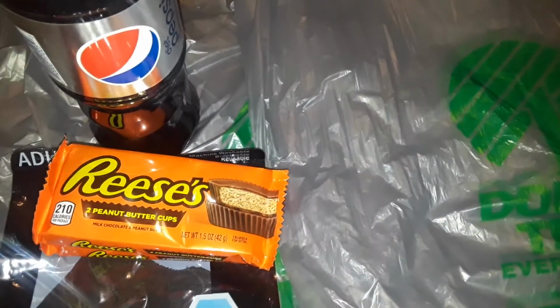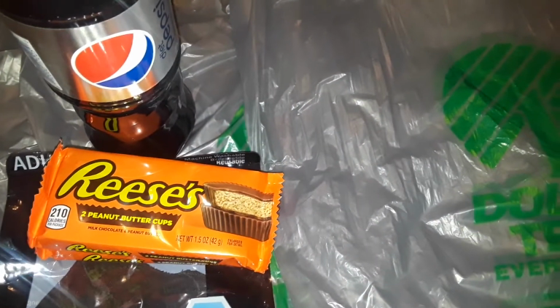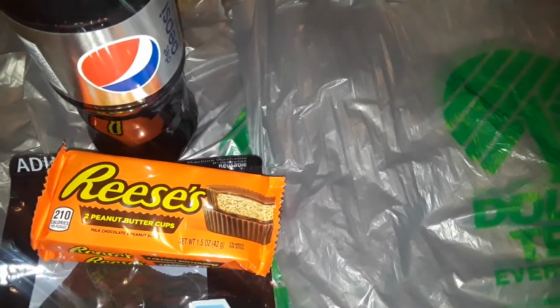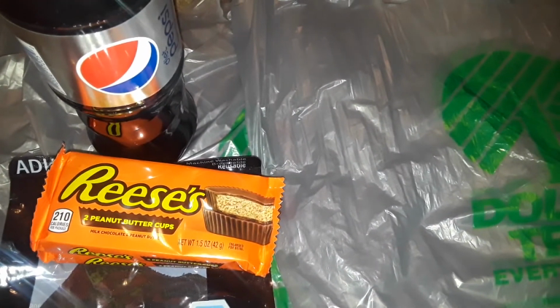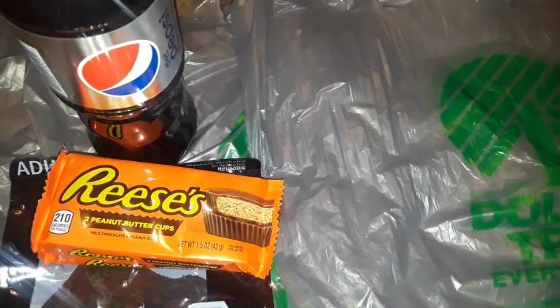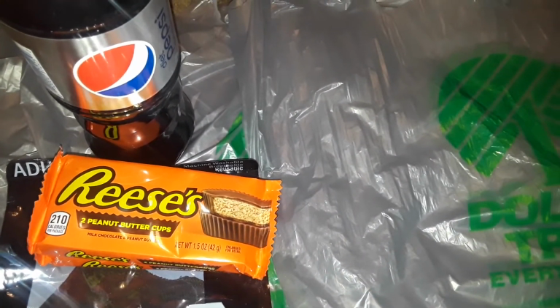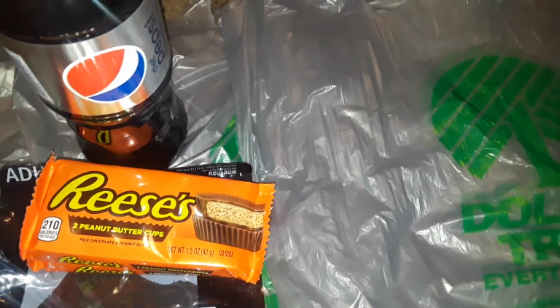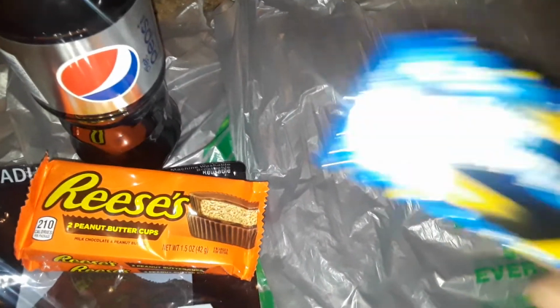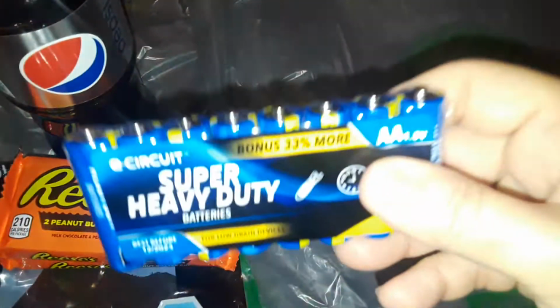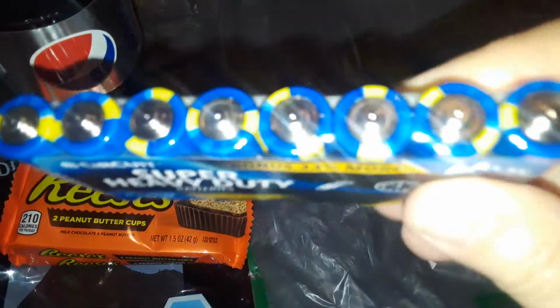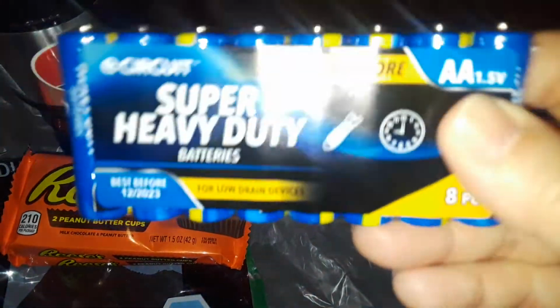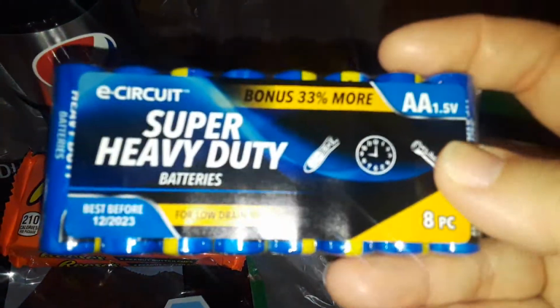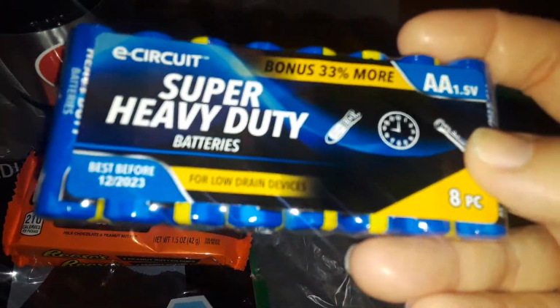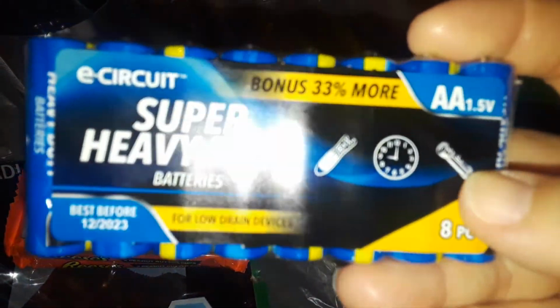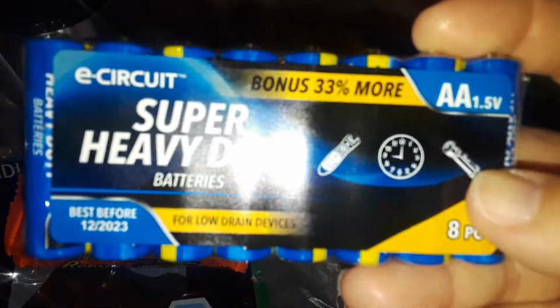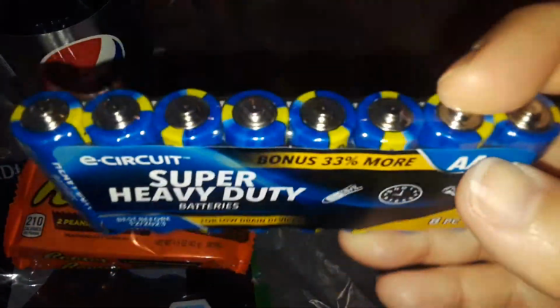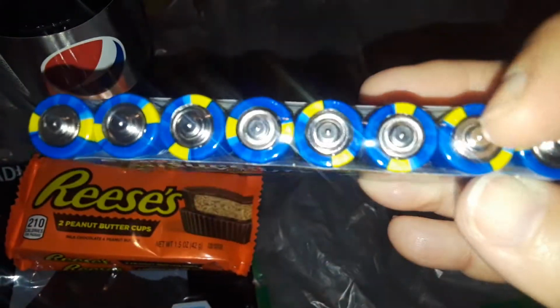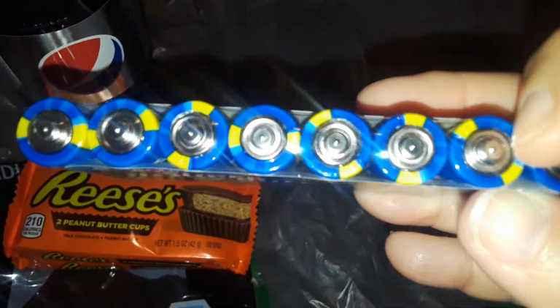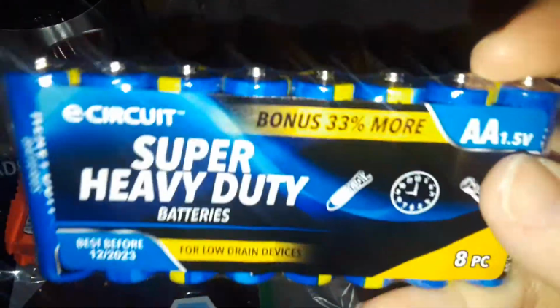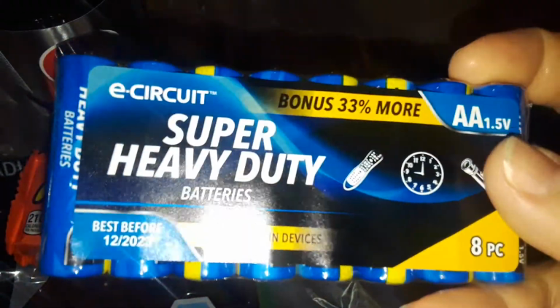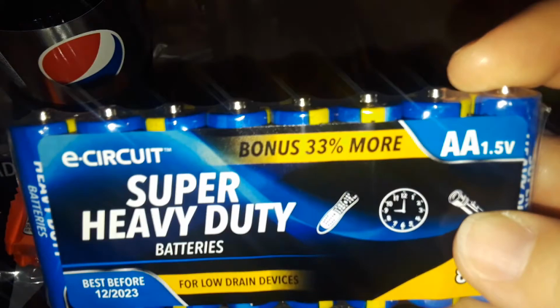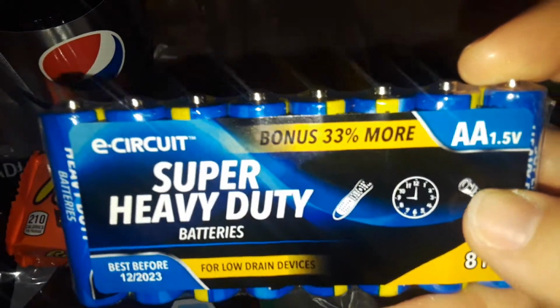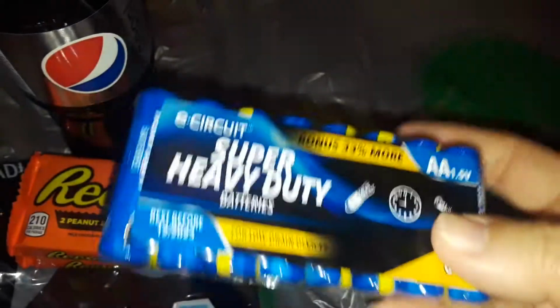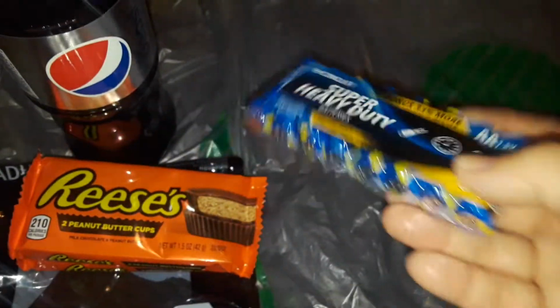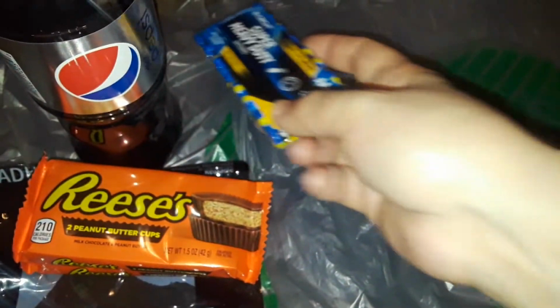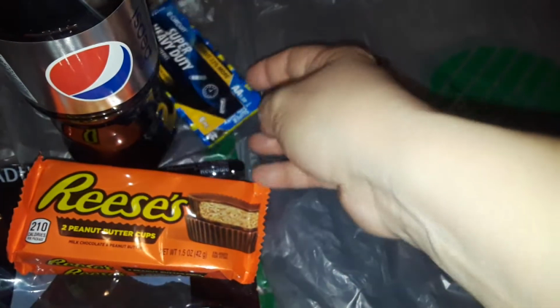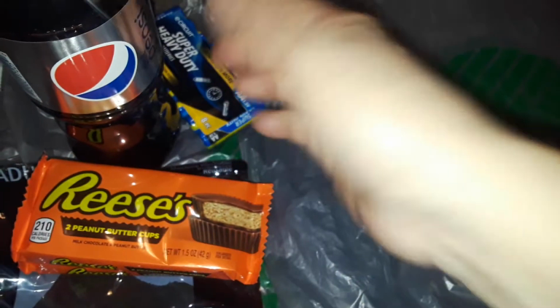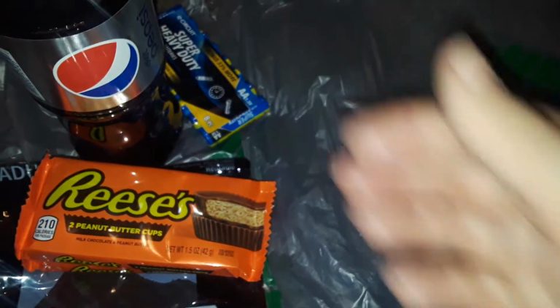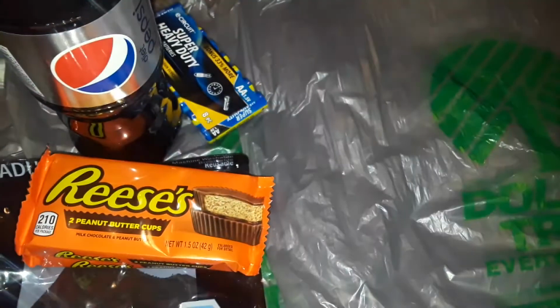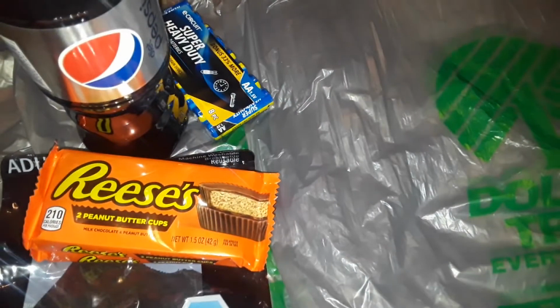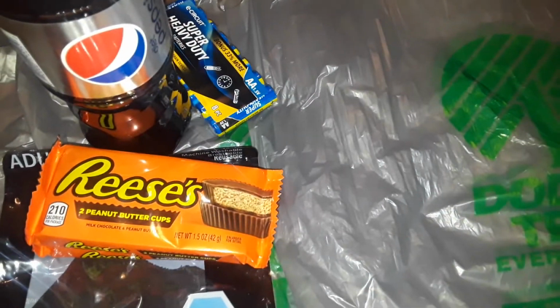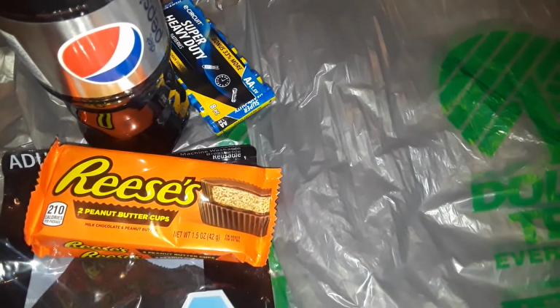Then I picked up these long batteries that are super heavy duty. Don't know if these work or not, but these are double A's and my son needed some extra batteries, so I got those.